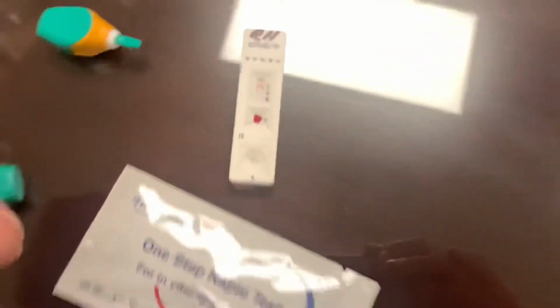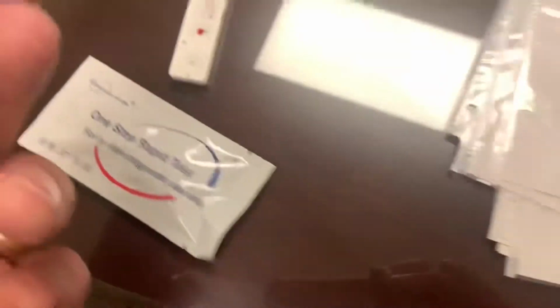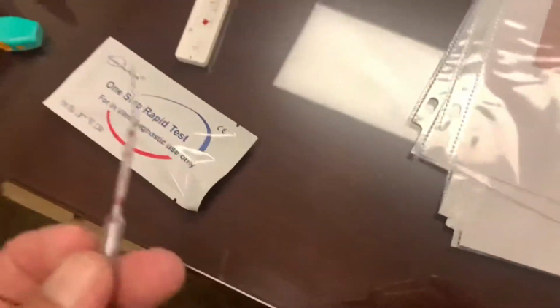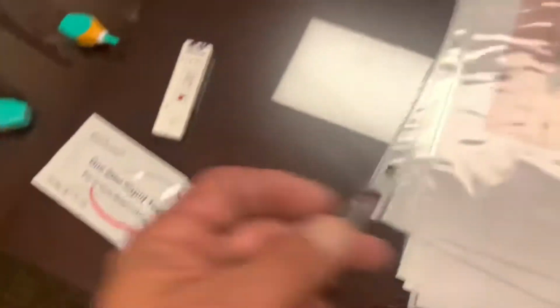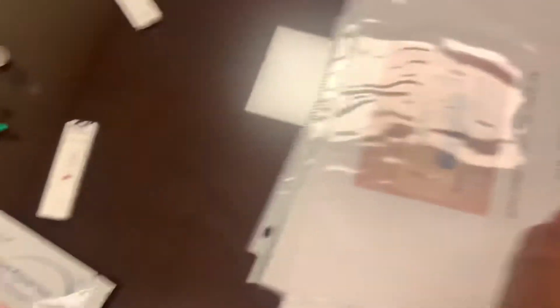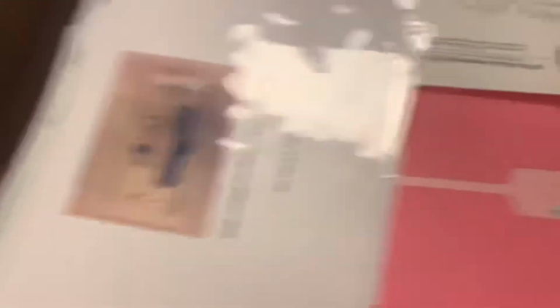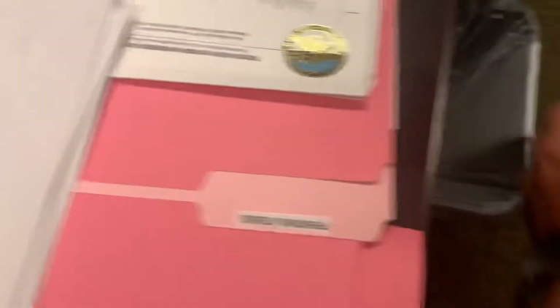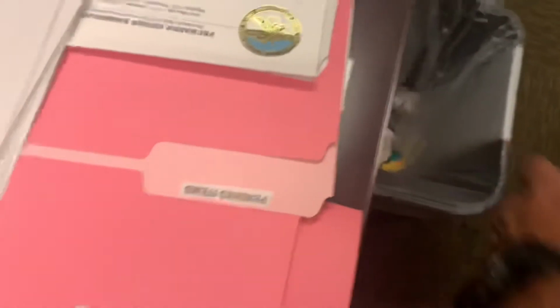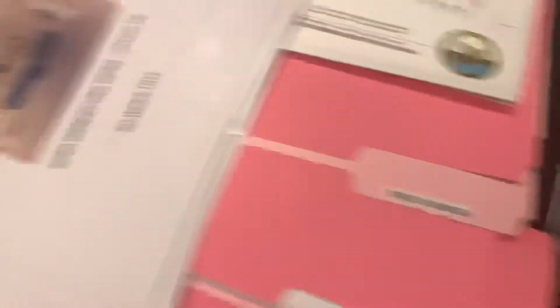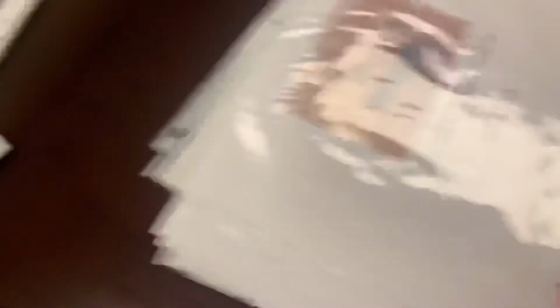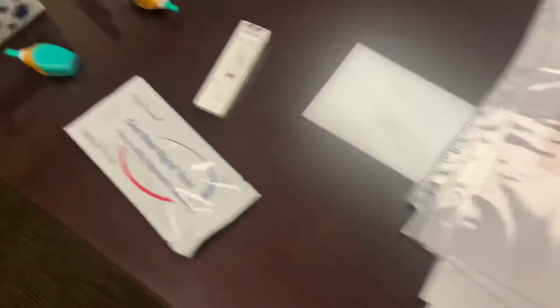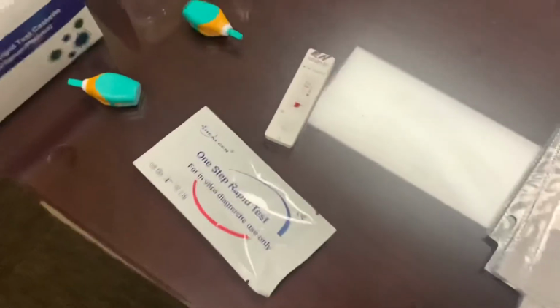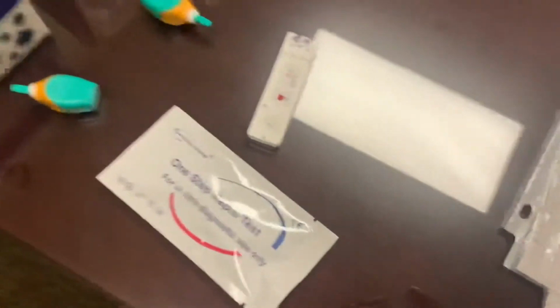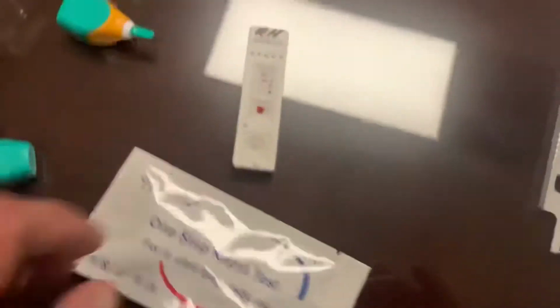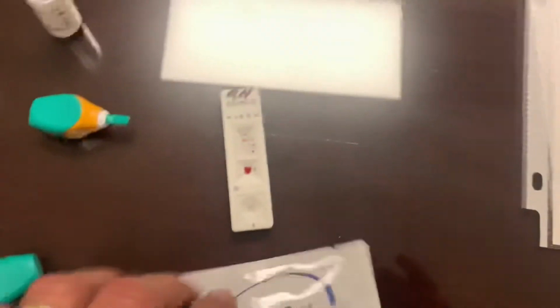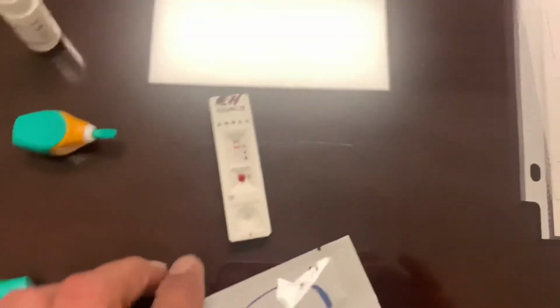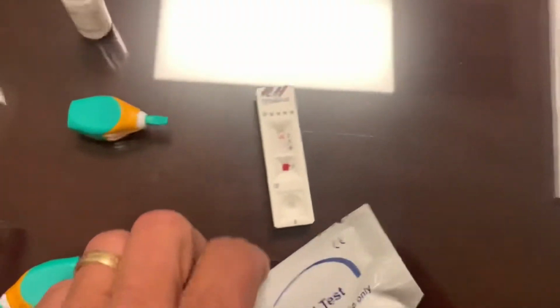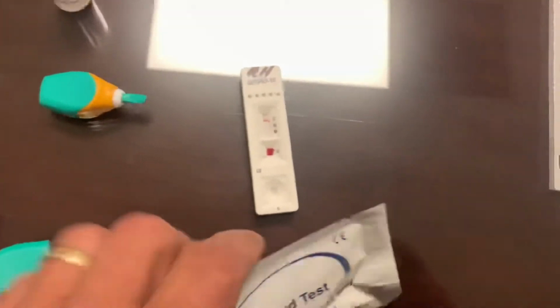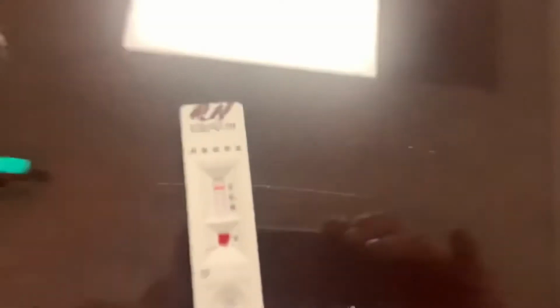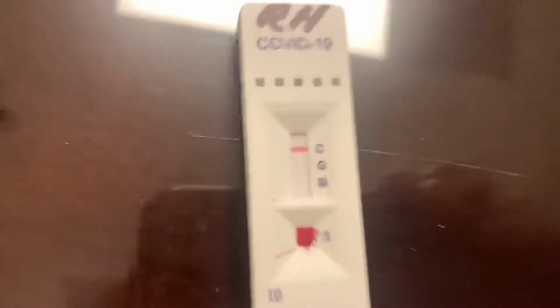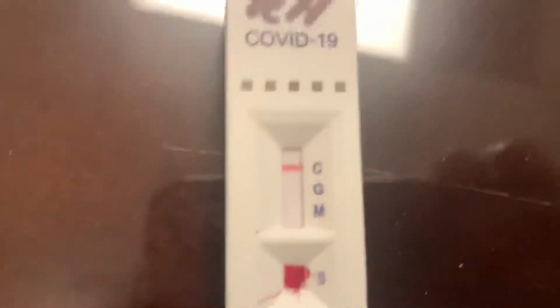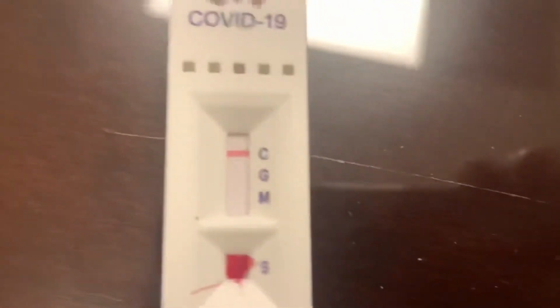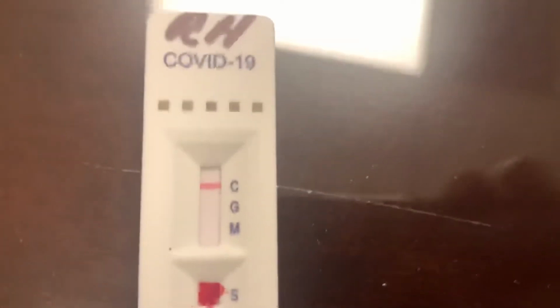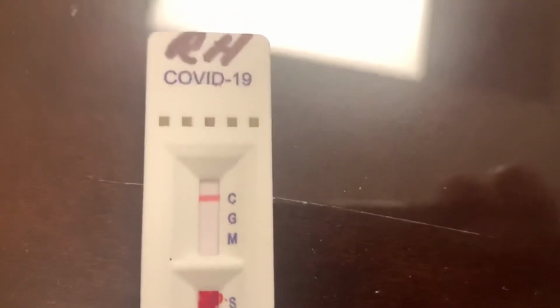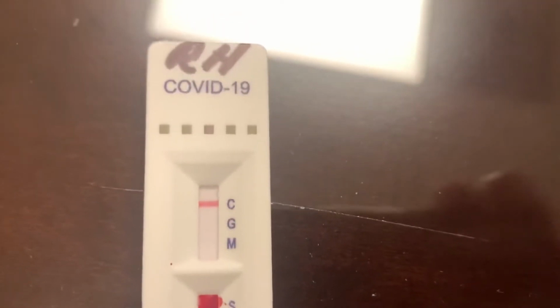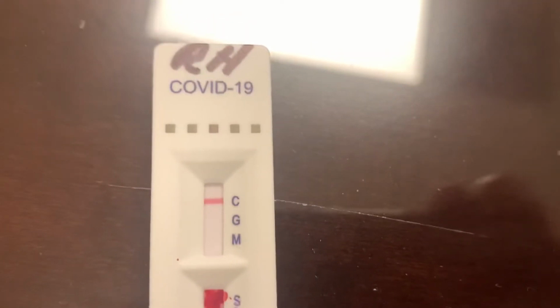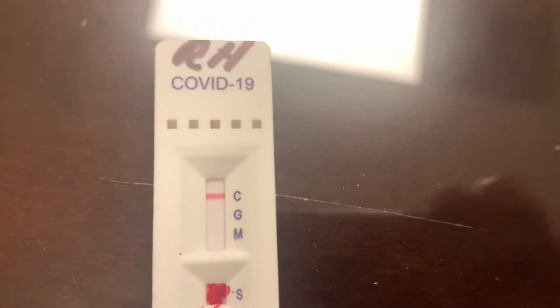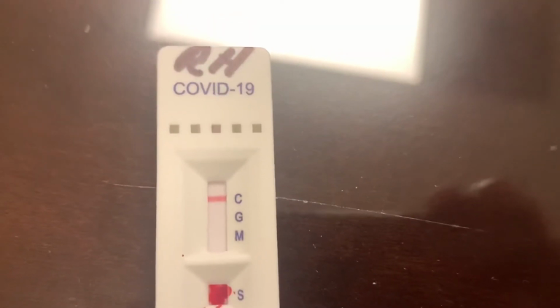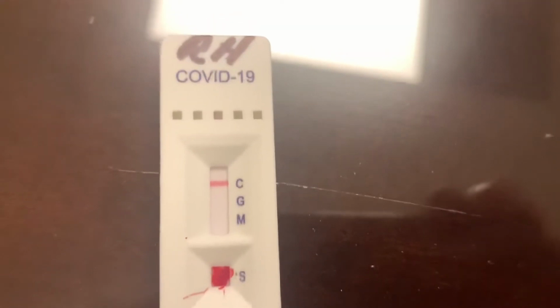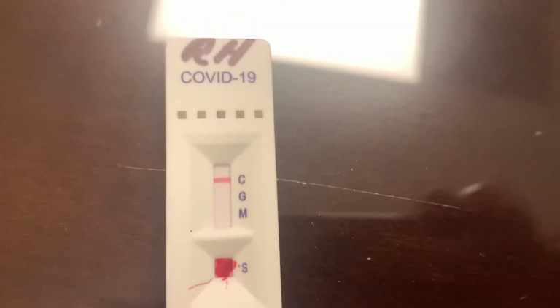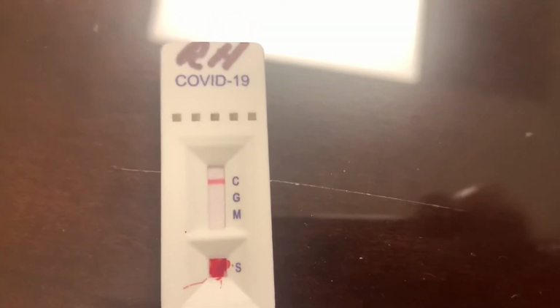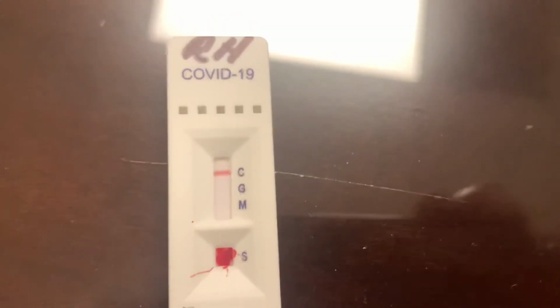I don't know how accurate these are, but I'm doing good. It's all about sweet tea — drink lots of sweet tea.